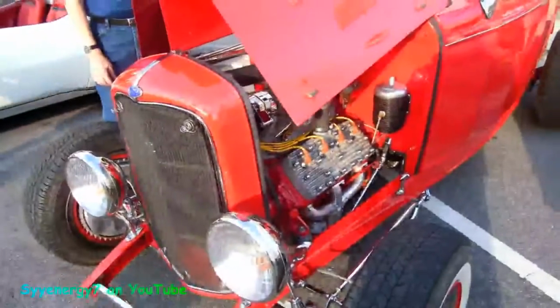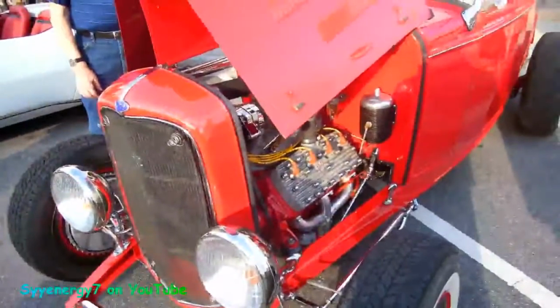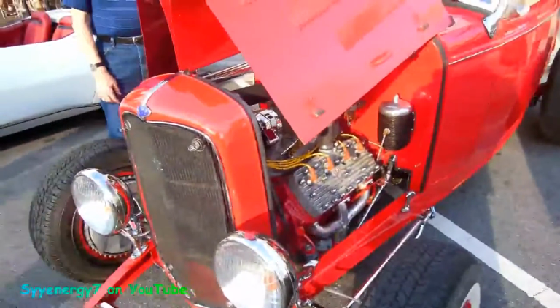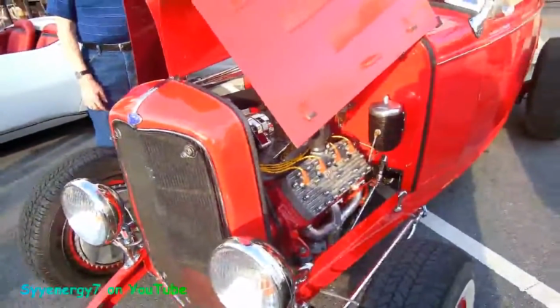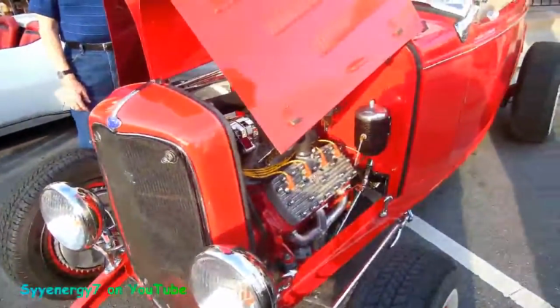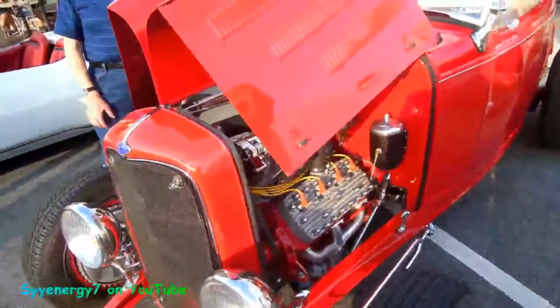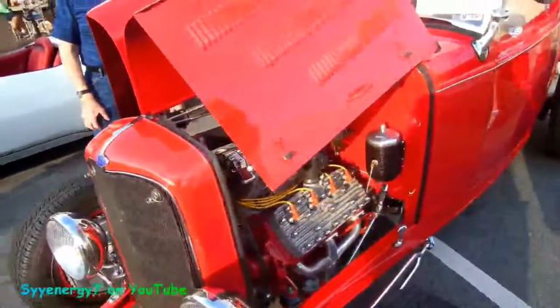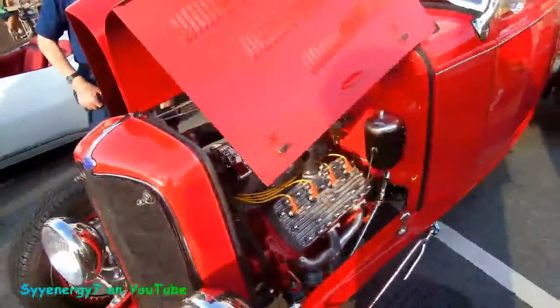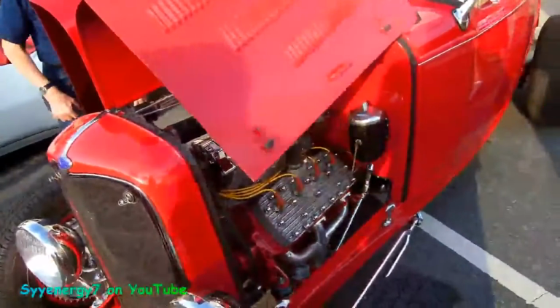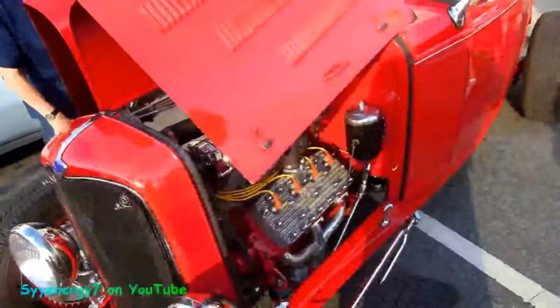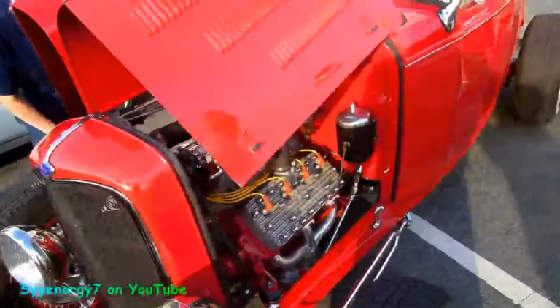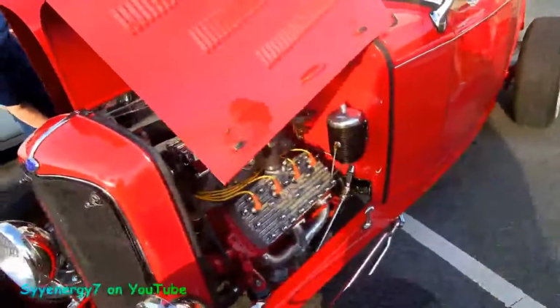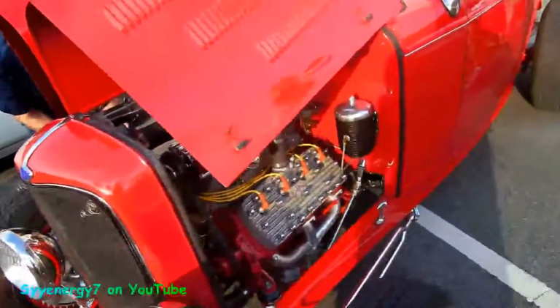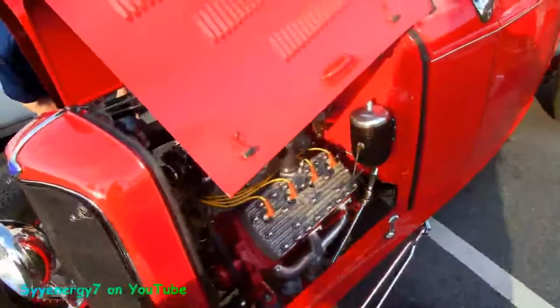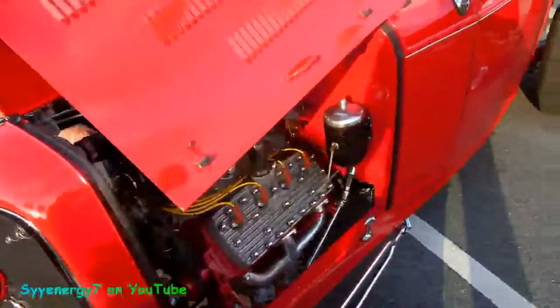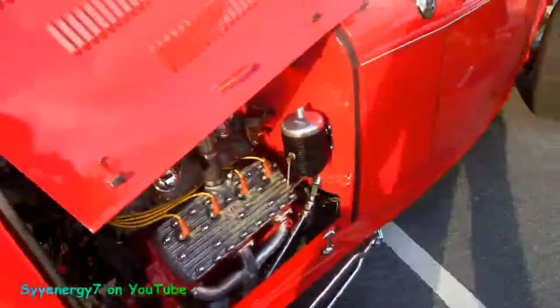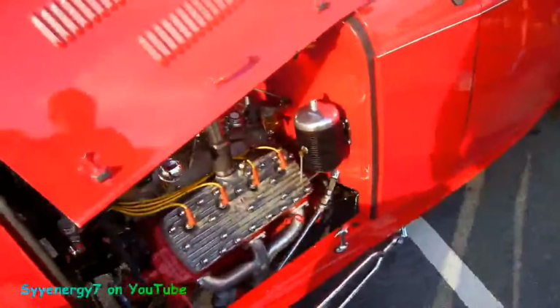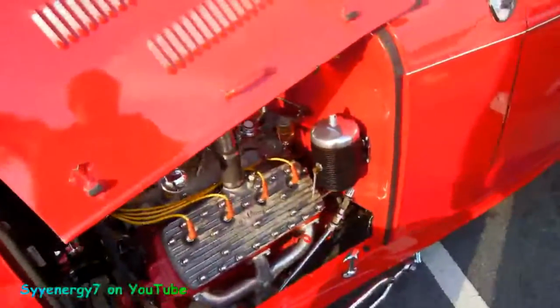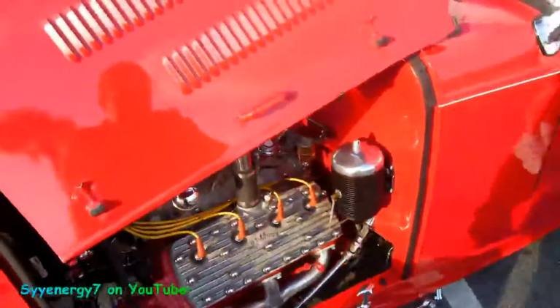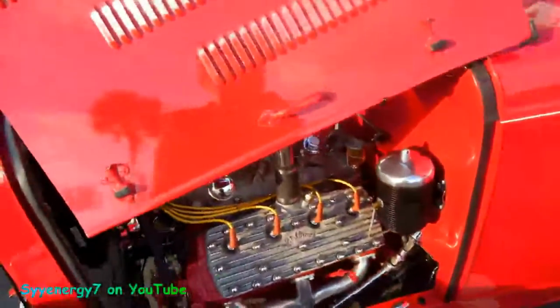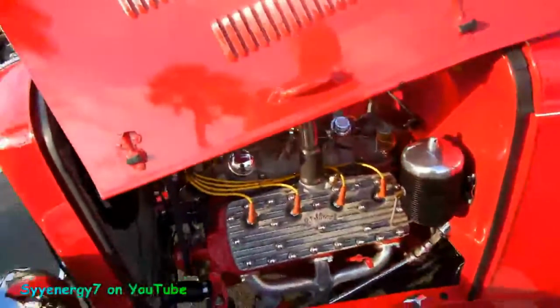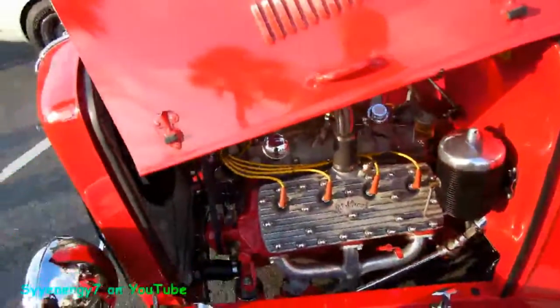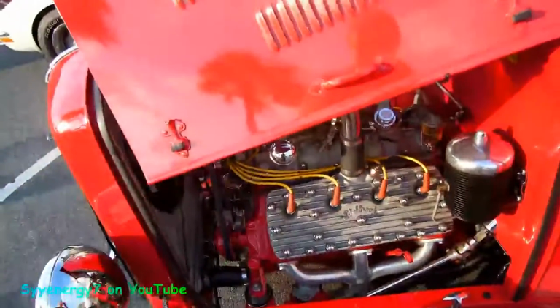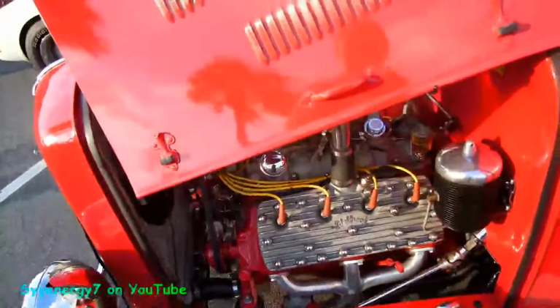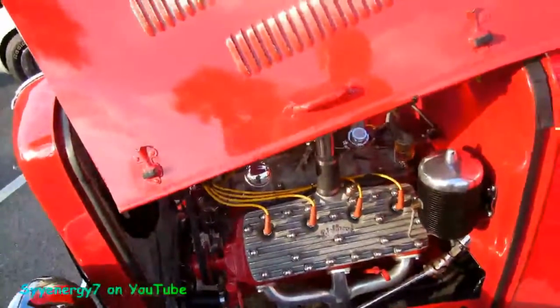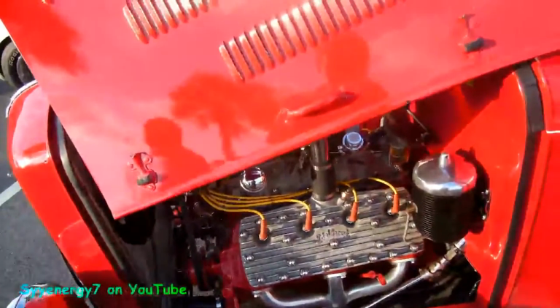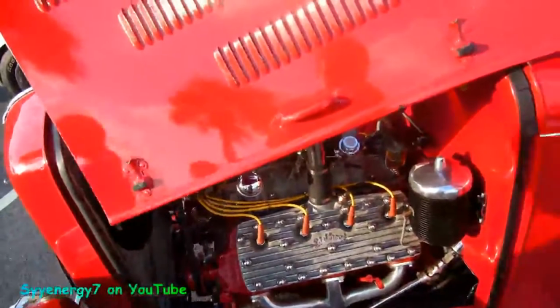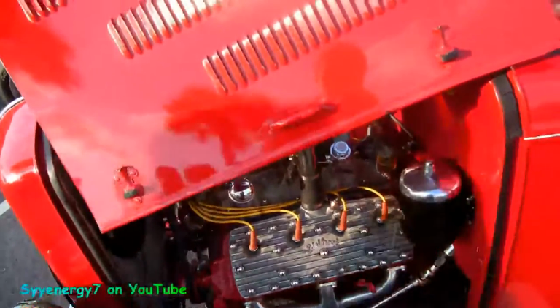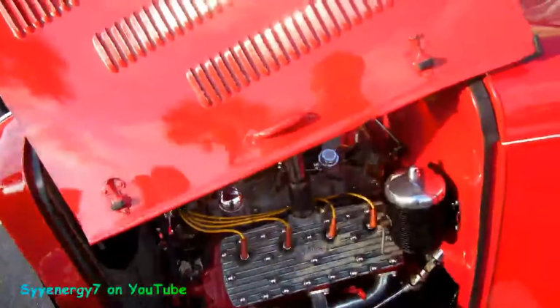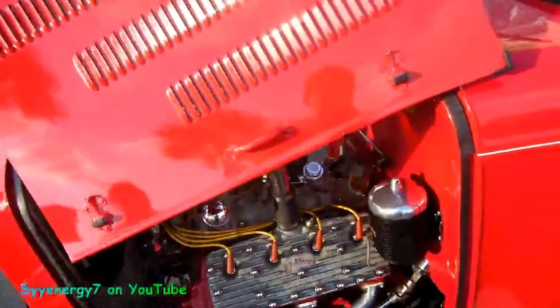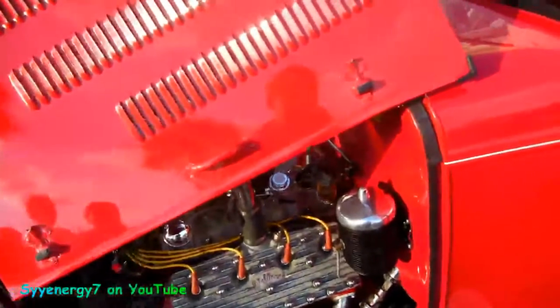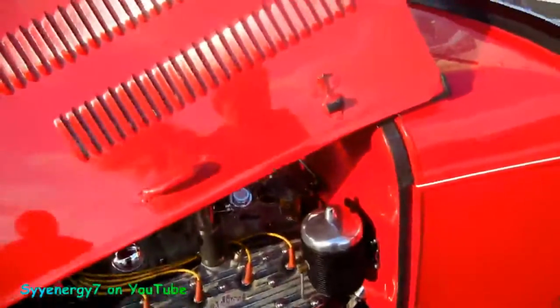Here we got a 32 Ford Roadster with a true flathead. I'd say Edelbrock hates. It's good when they don't put a Chevy small block on a Ford, you know.